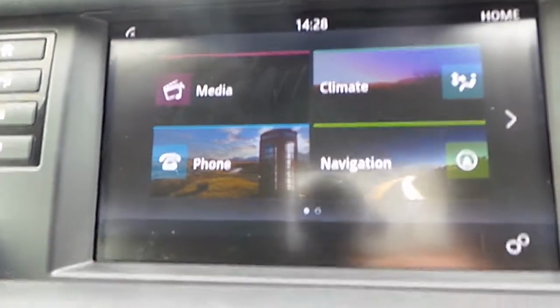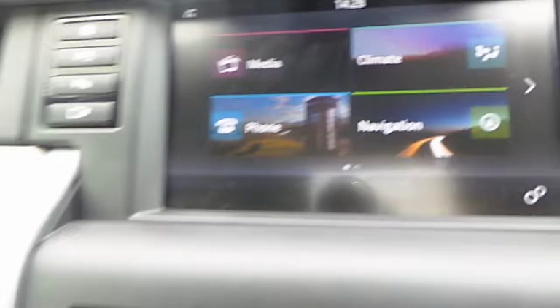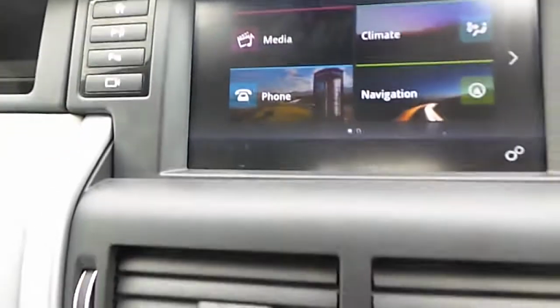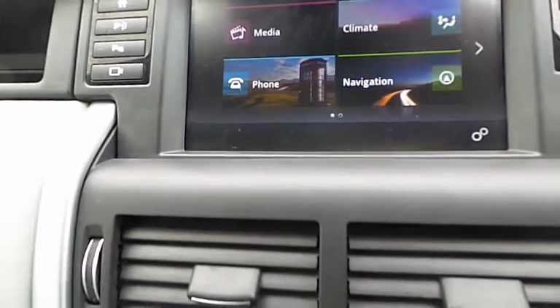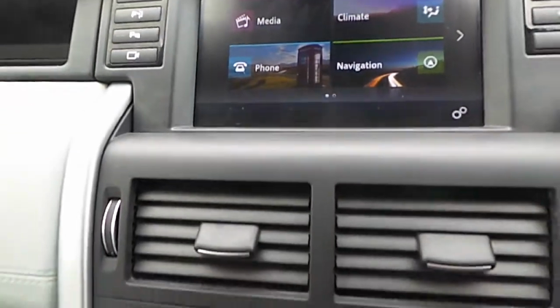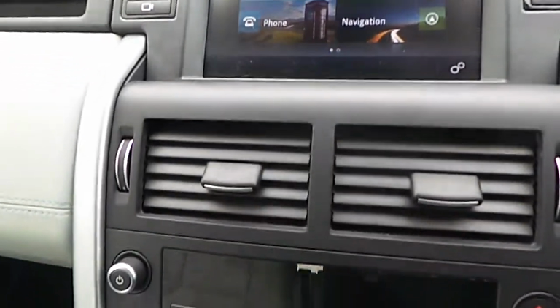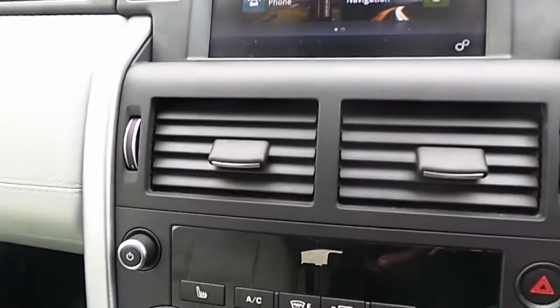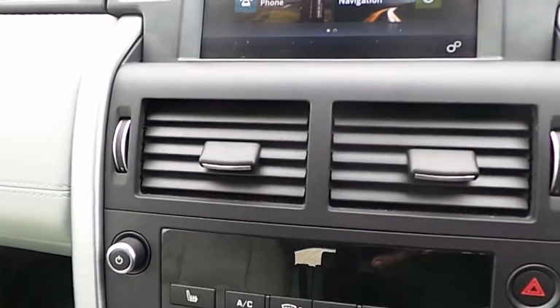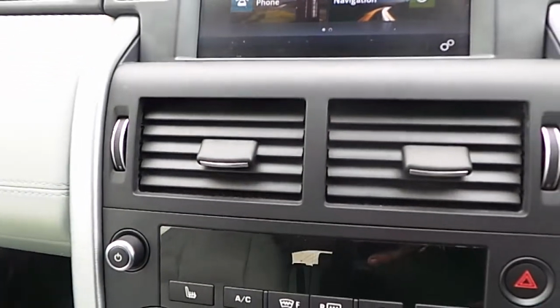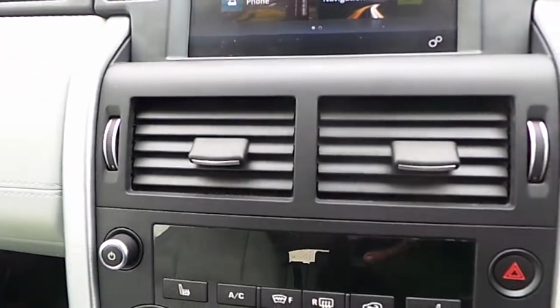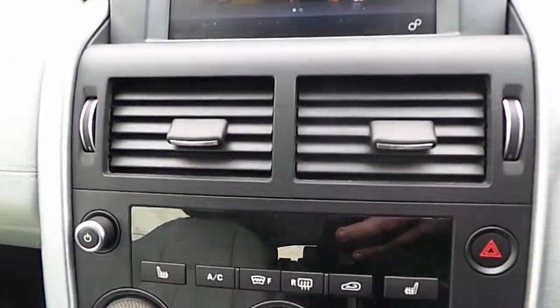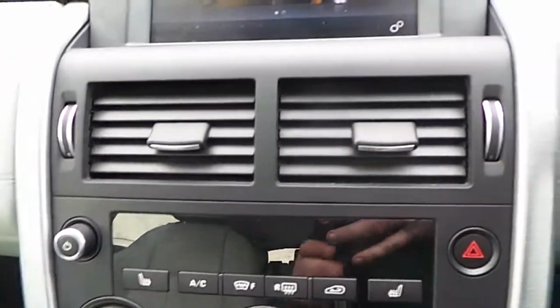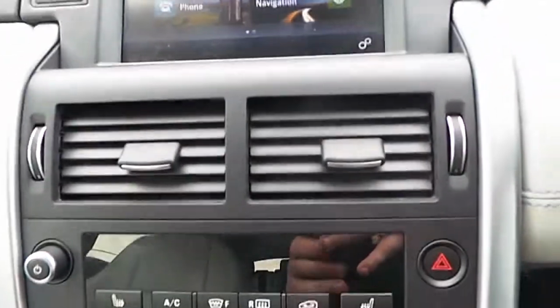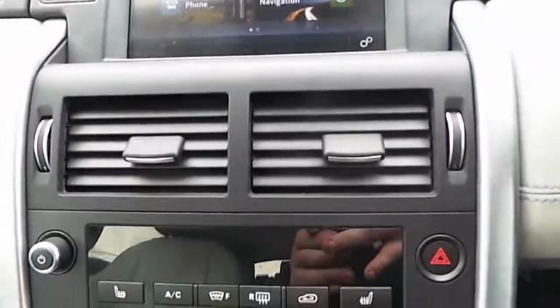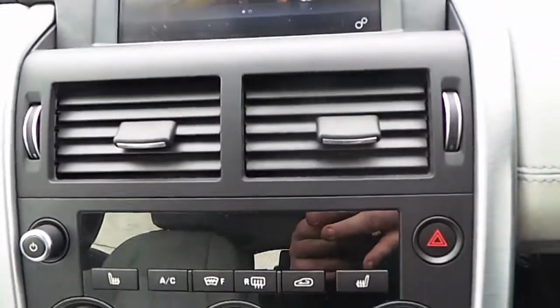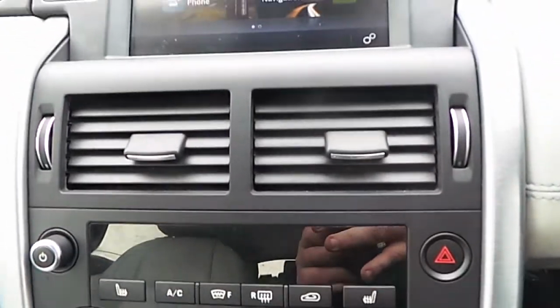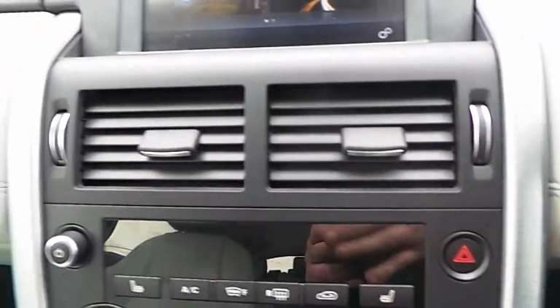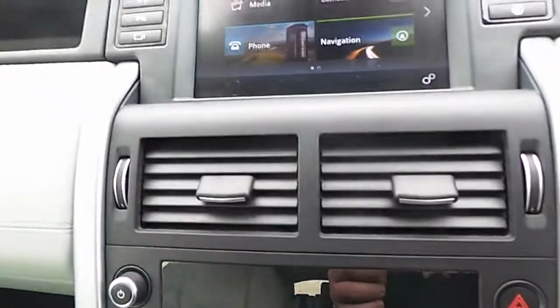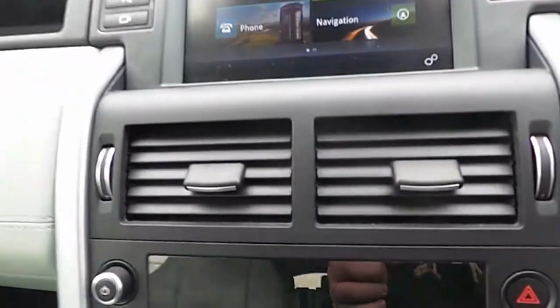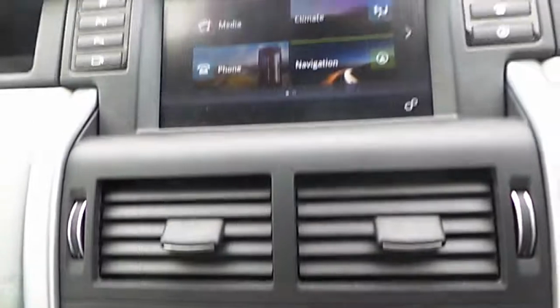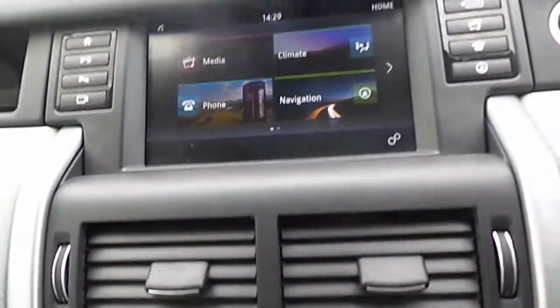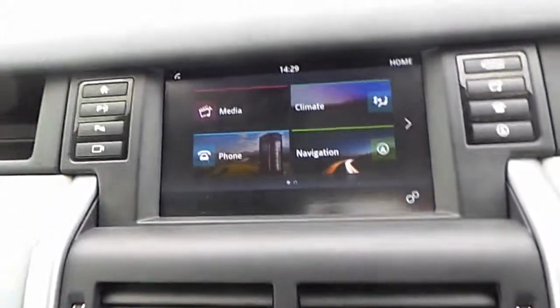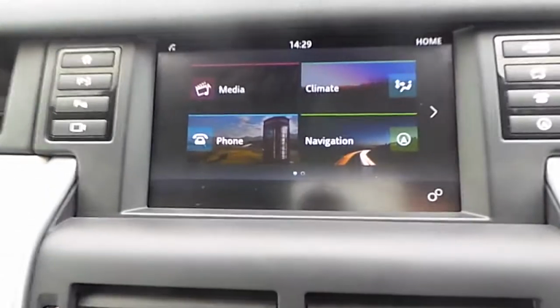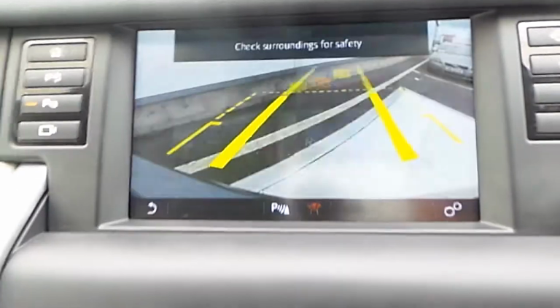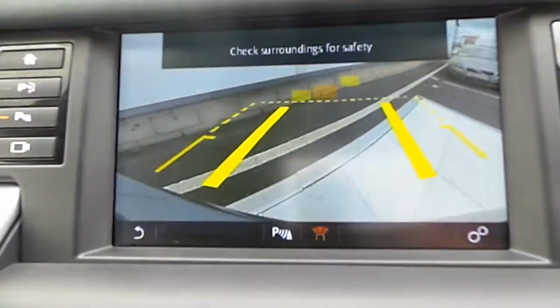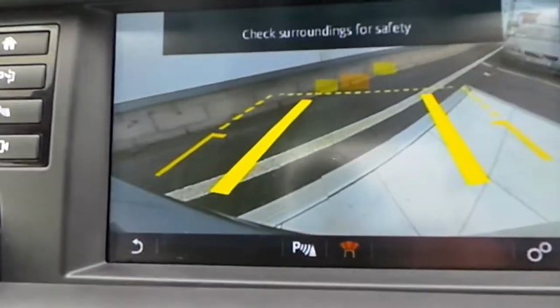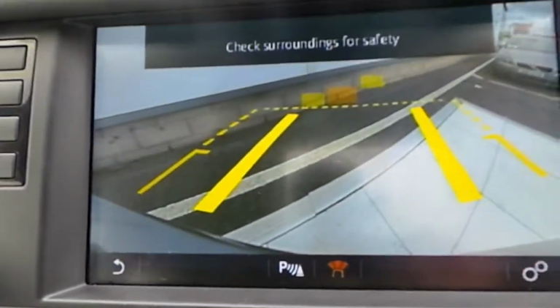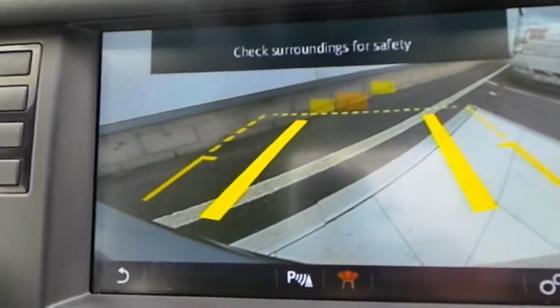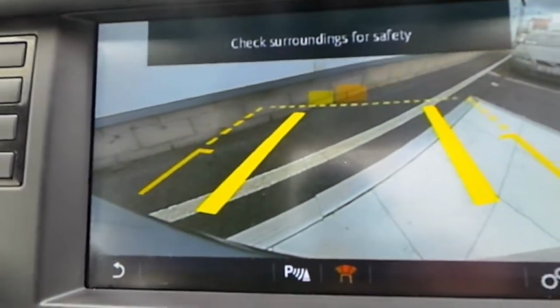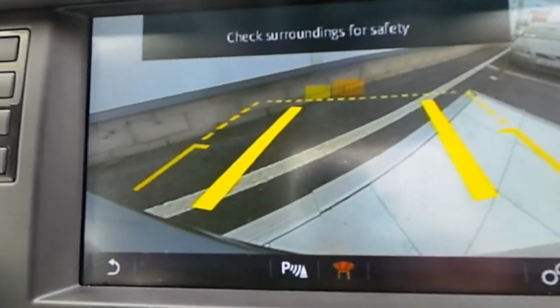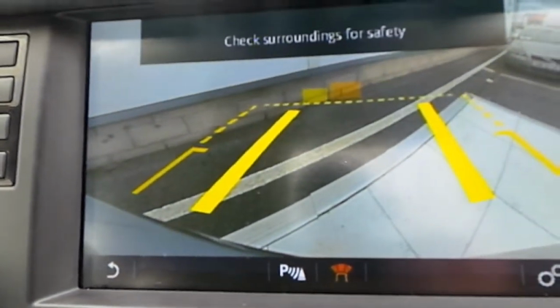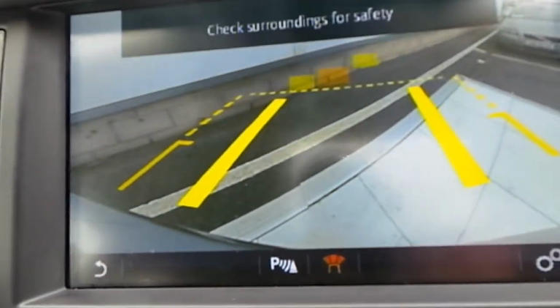You can also see that we have a full touch screen centre console and Bluetooth phone connectivity. If we put the car into reverse, we can see that we have a rear parking camera as well.